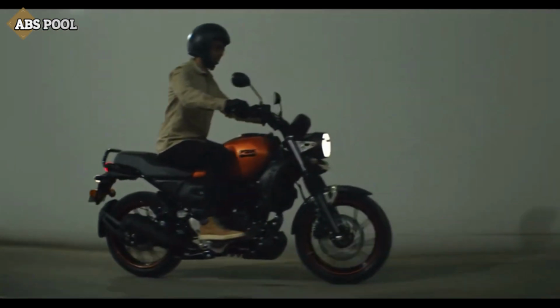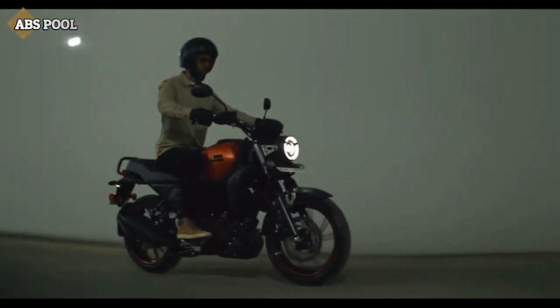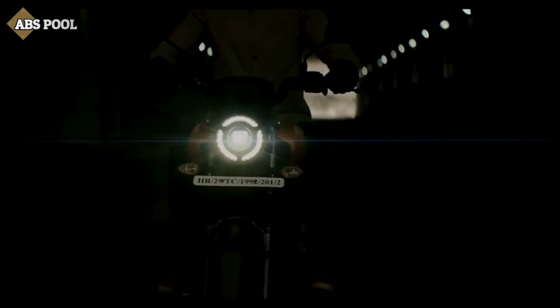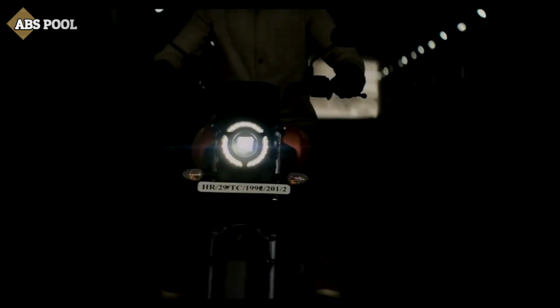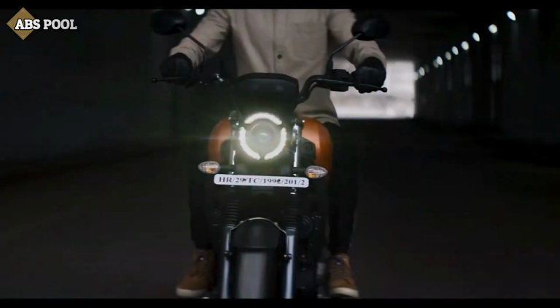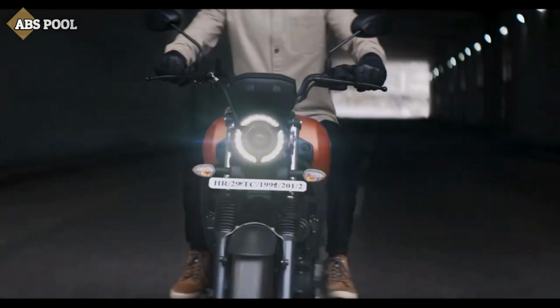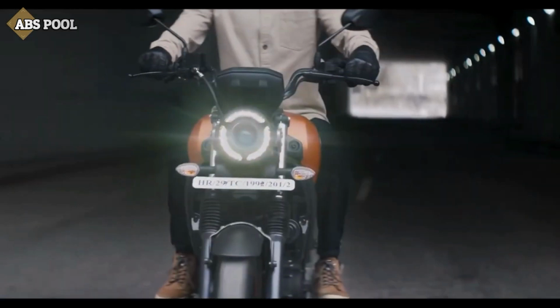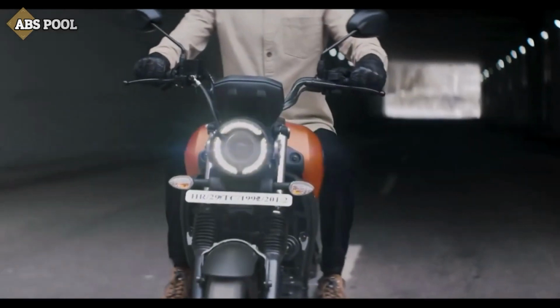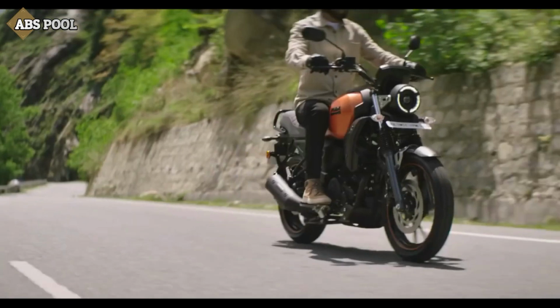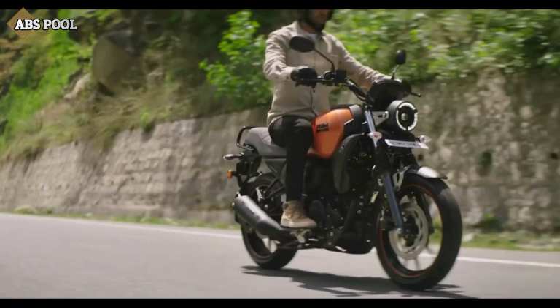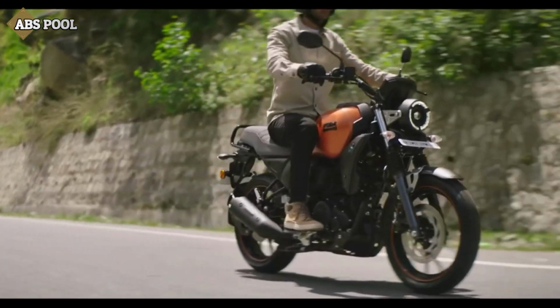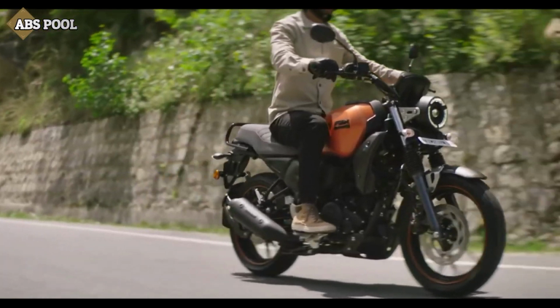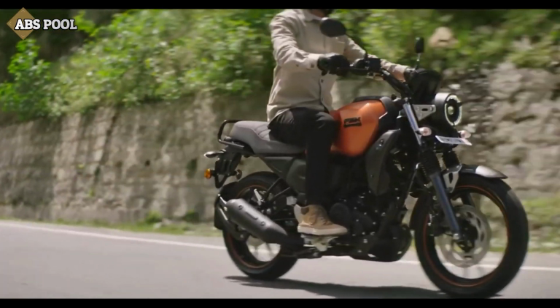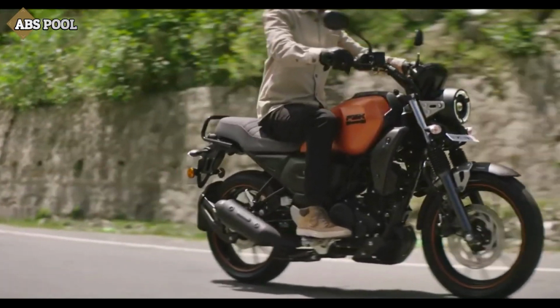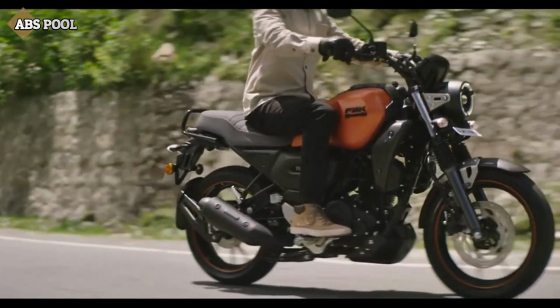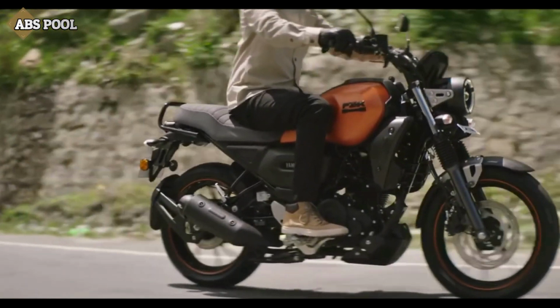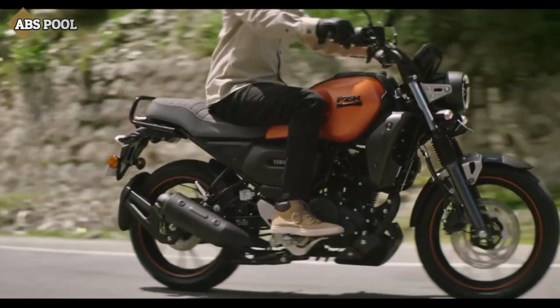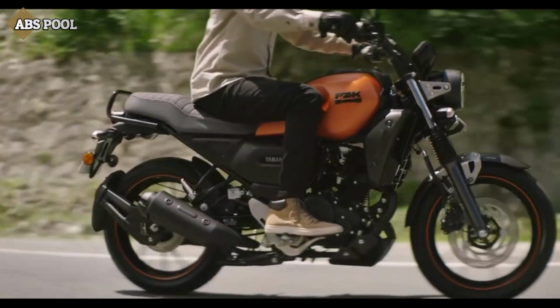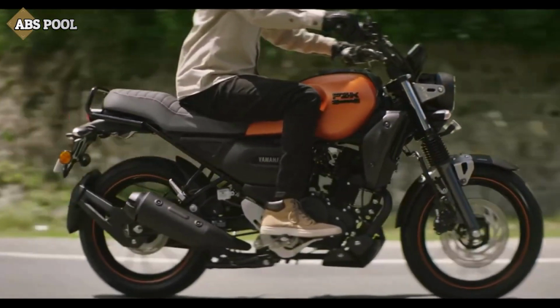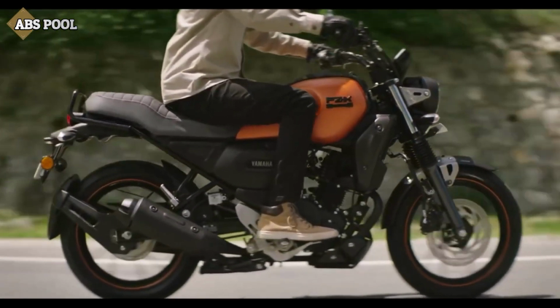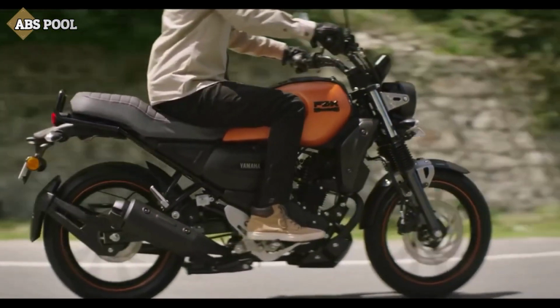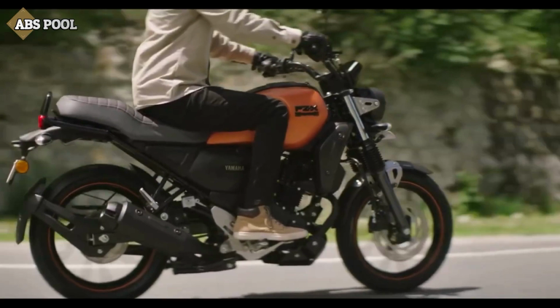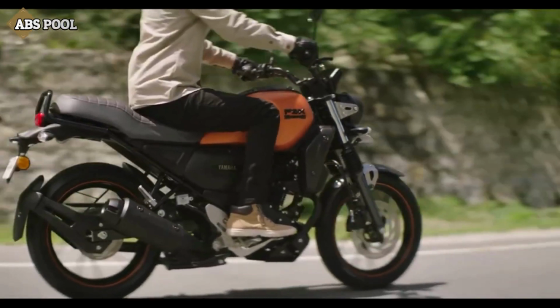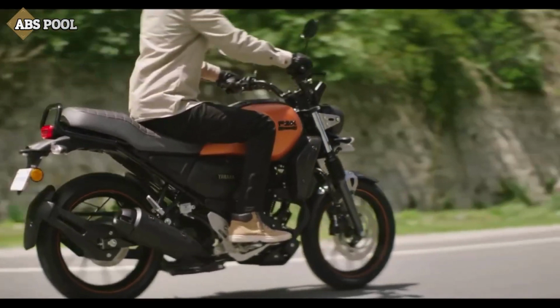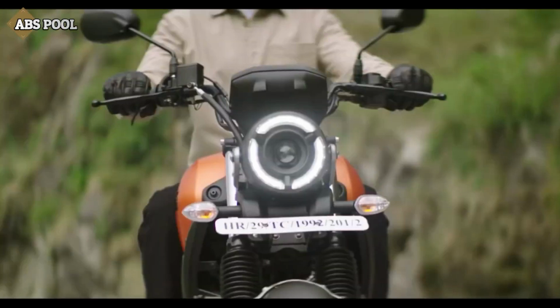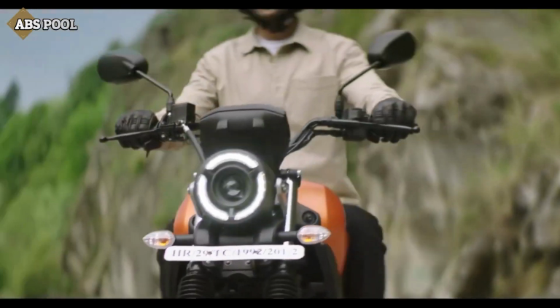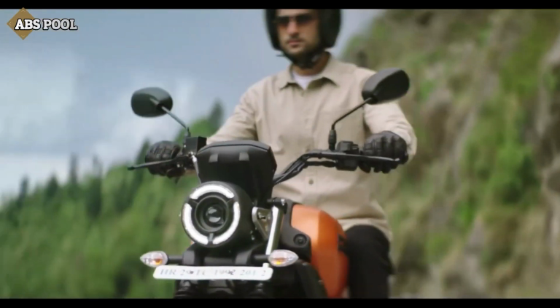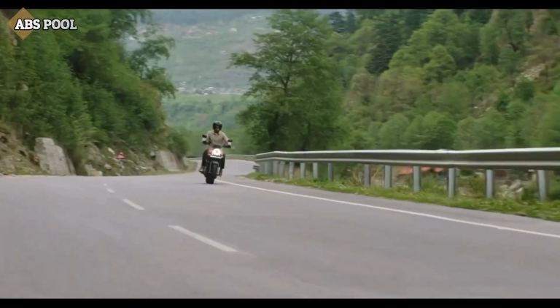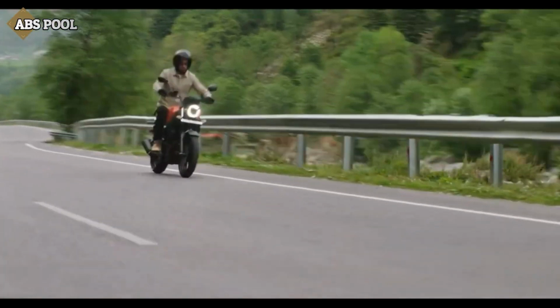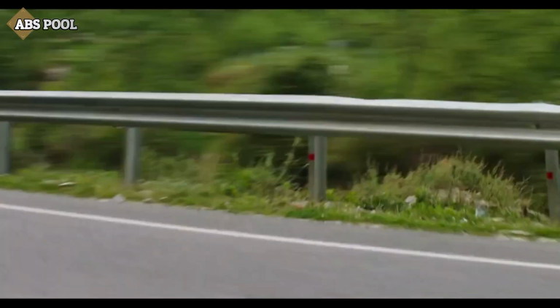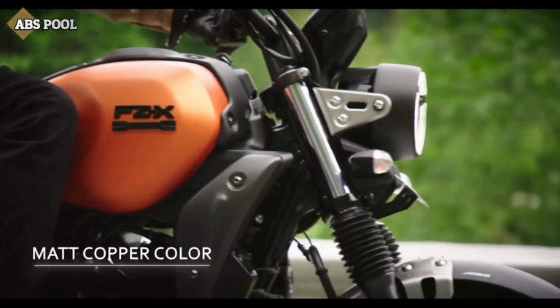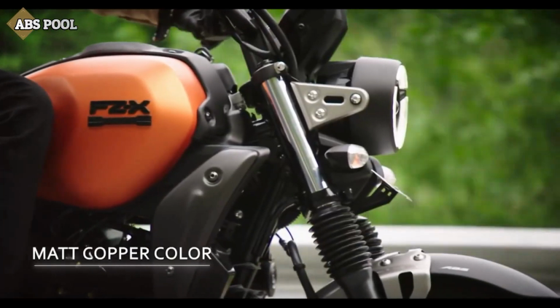Yamaha has launched the FZX in two variants — a Bluetooth variant and a non-Bluetooth variant — with a difference in ex-showroom price.